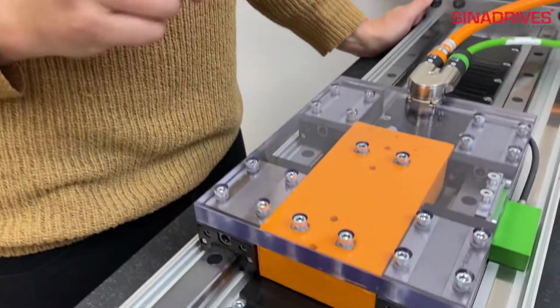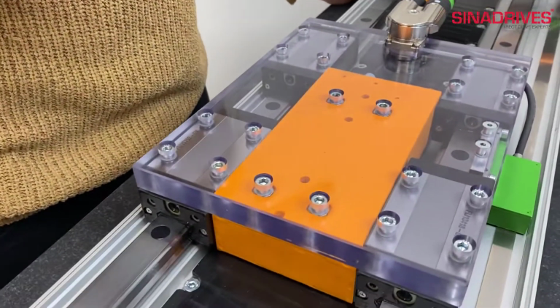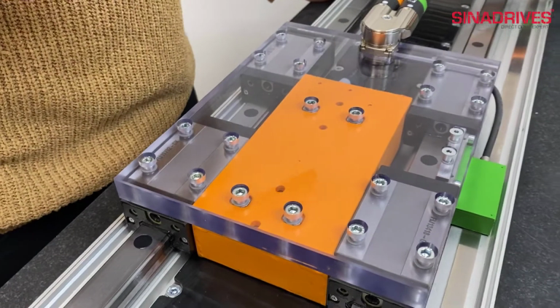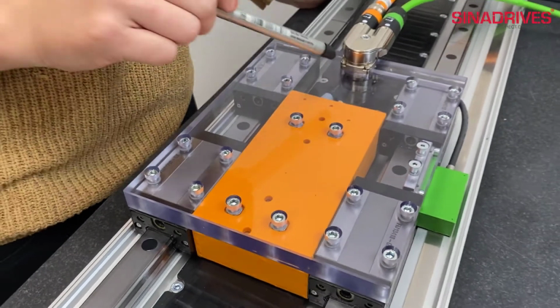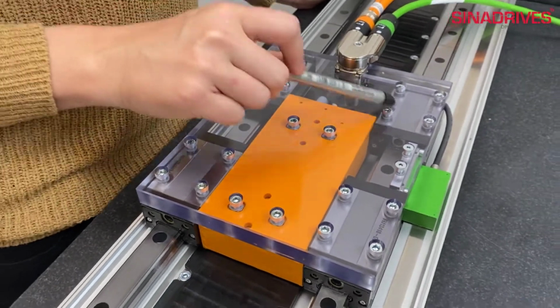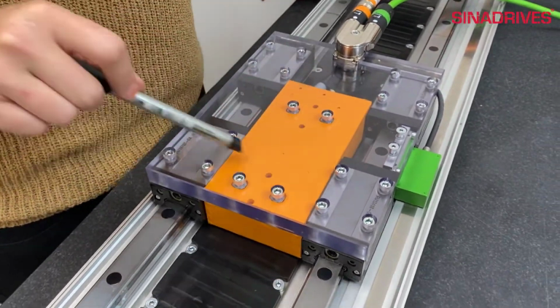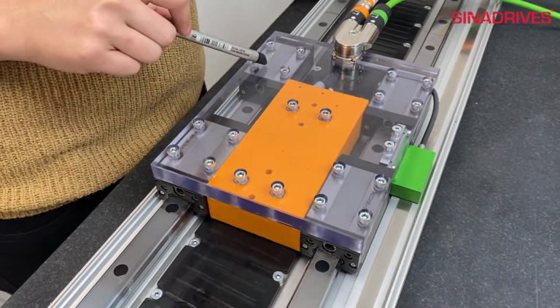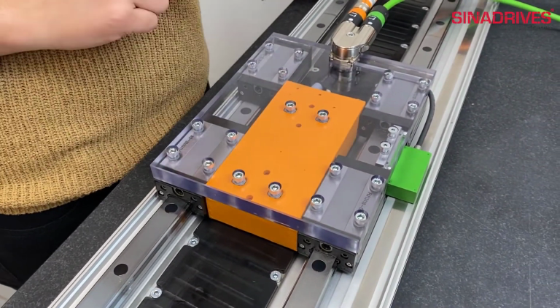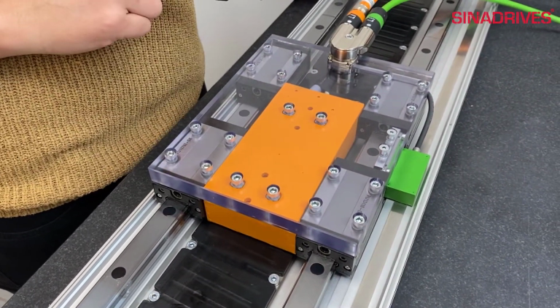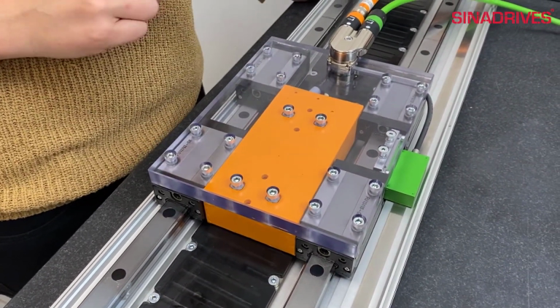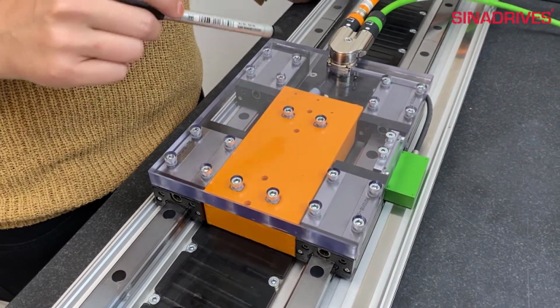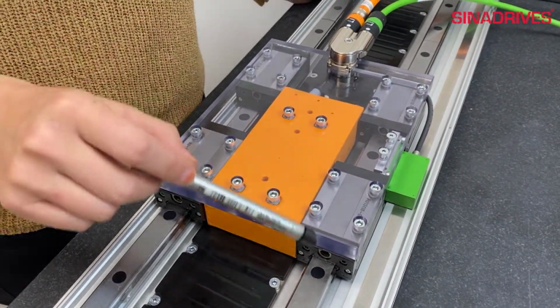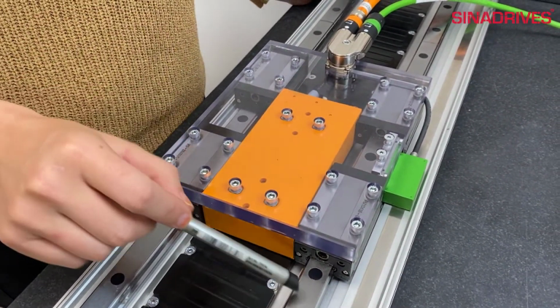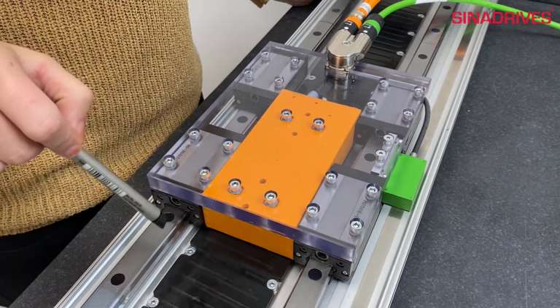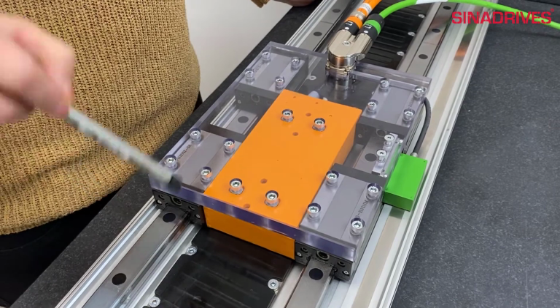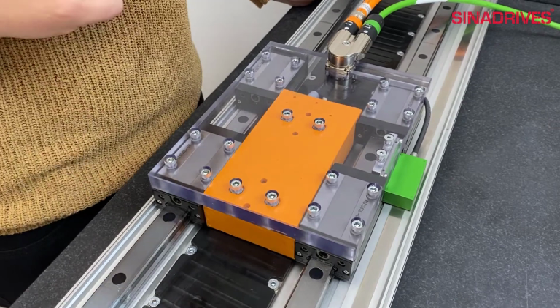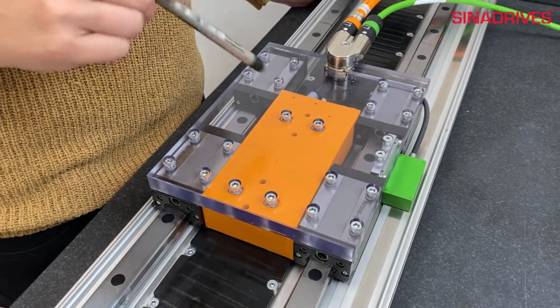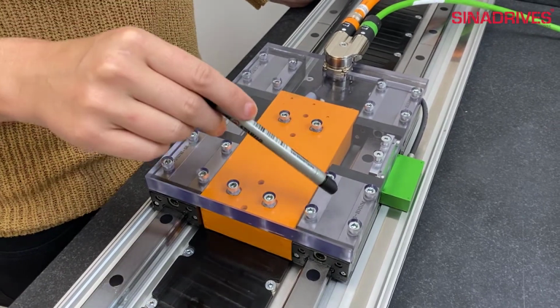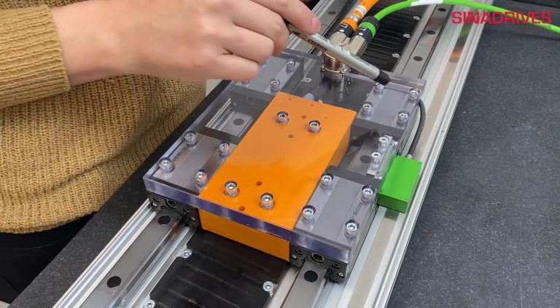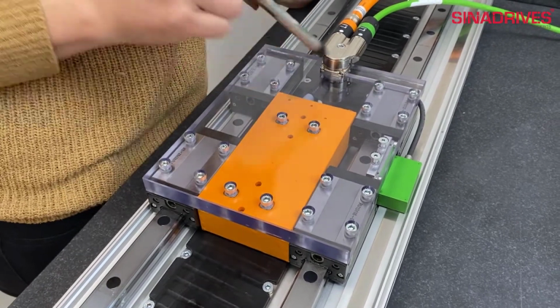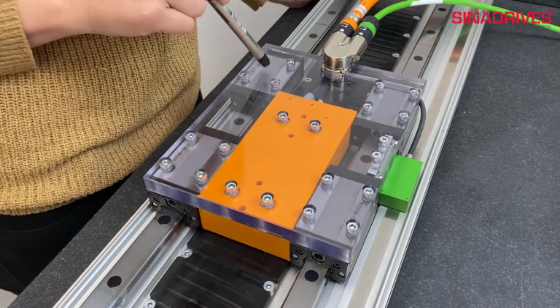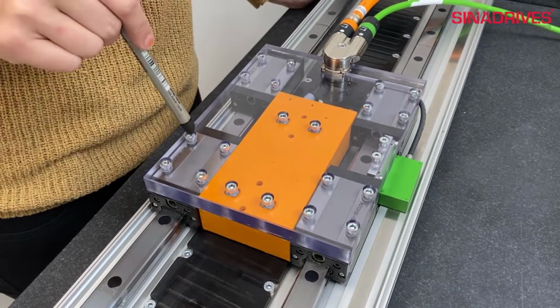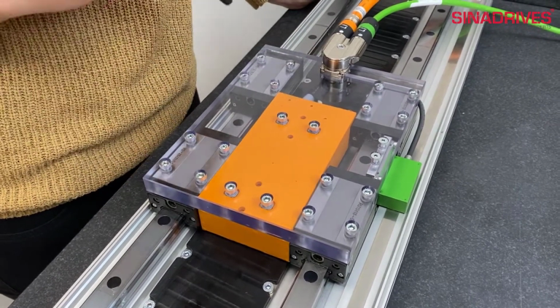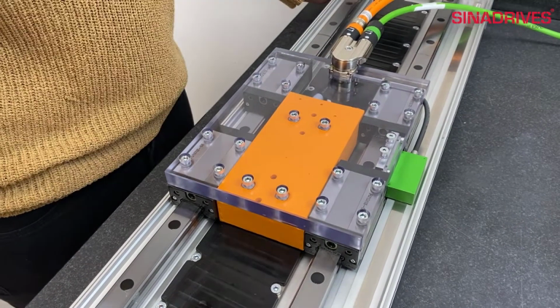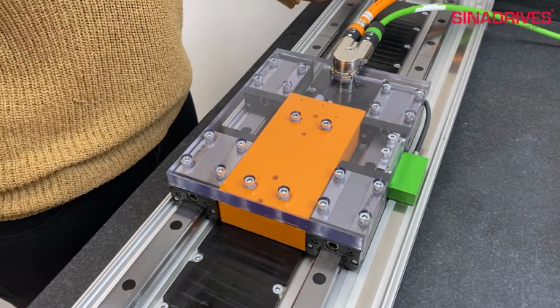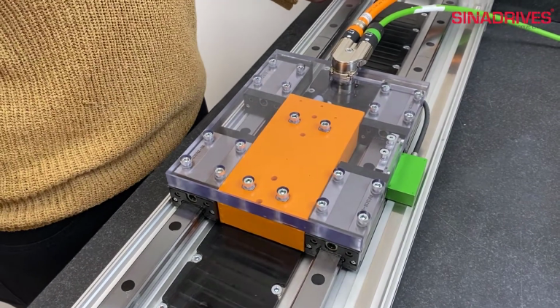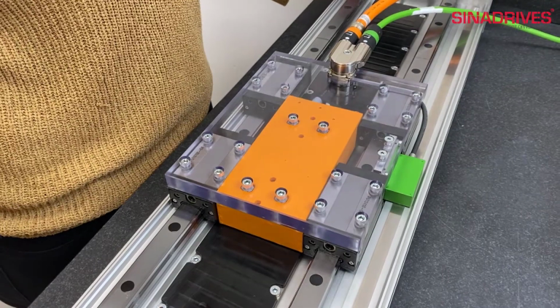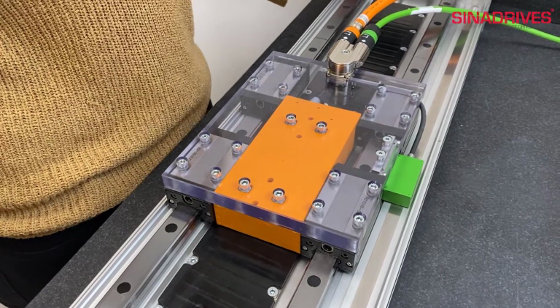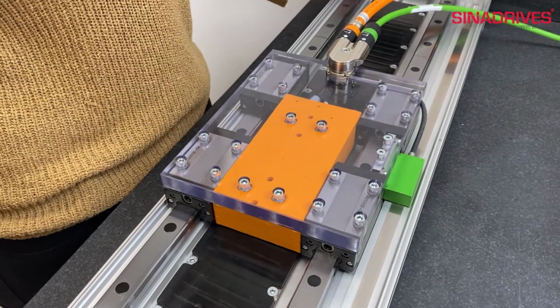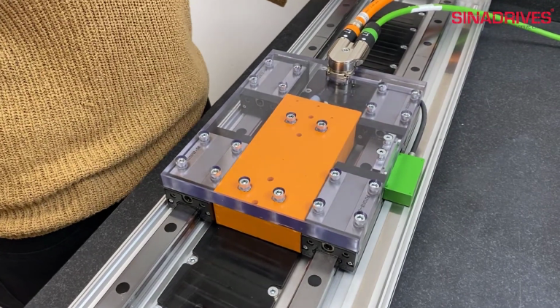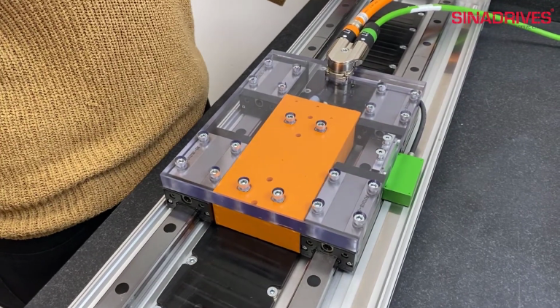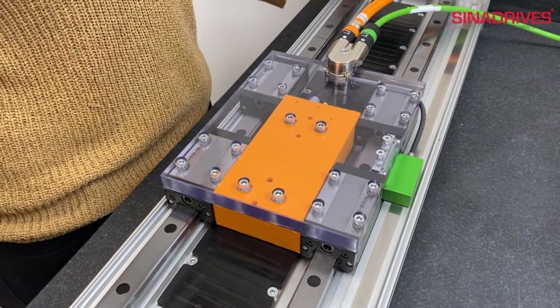Here we have the carriage as a transparent plate and it's guided with two linear guides and four blocks. The linear guide makes possible the movement in only one direction.